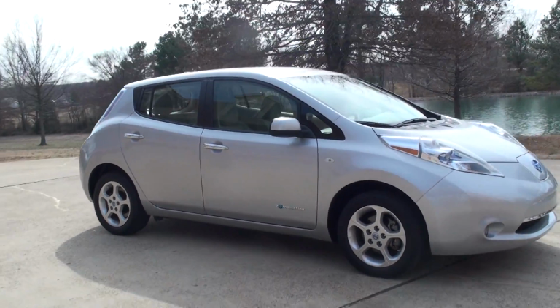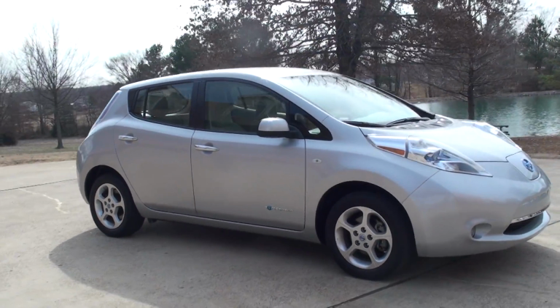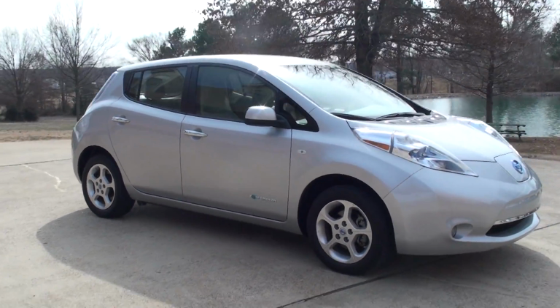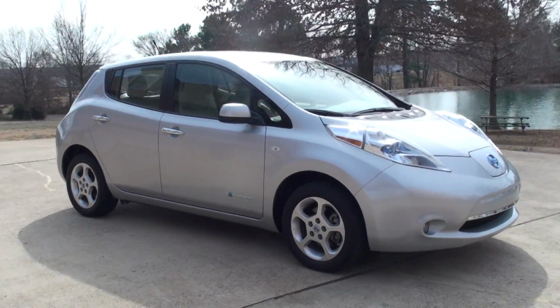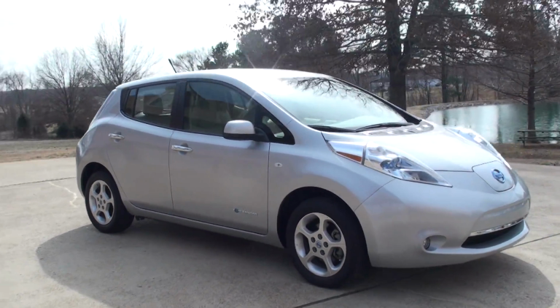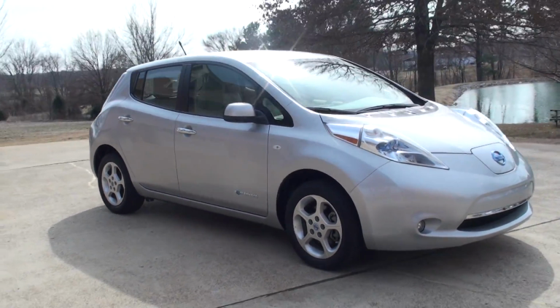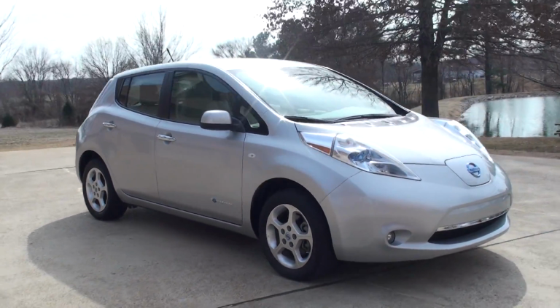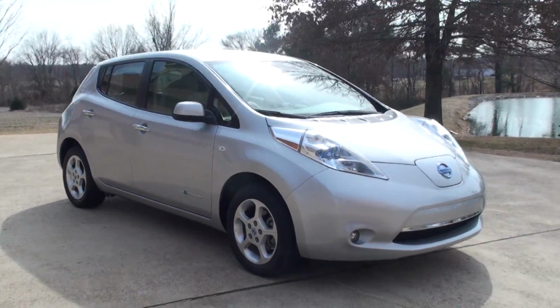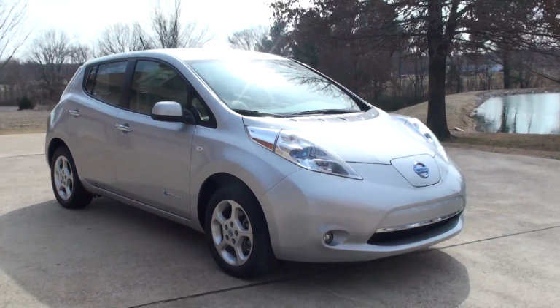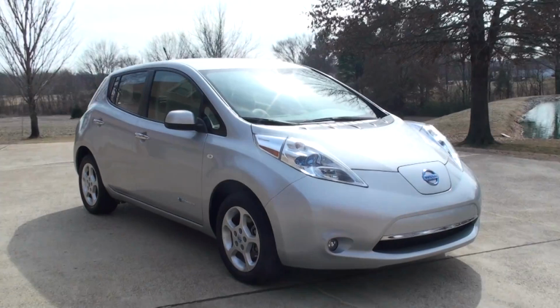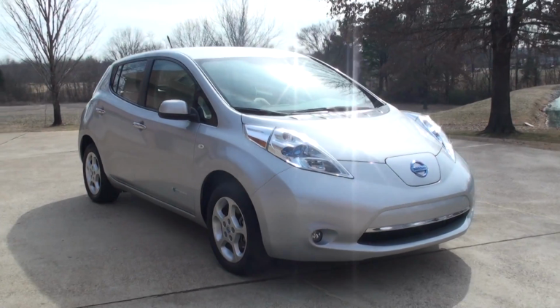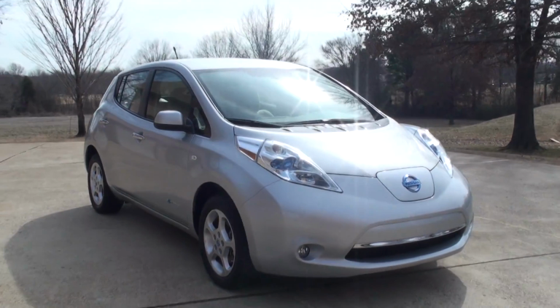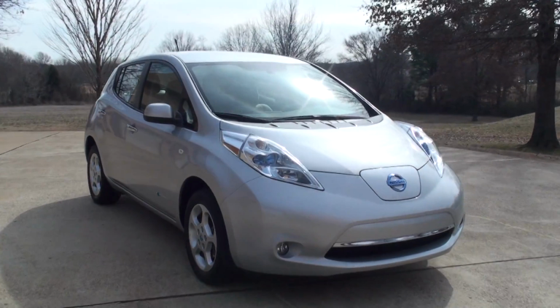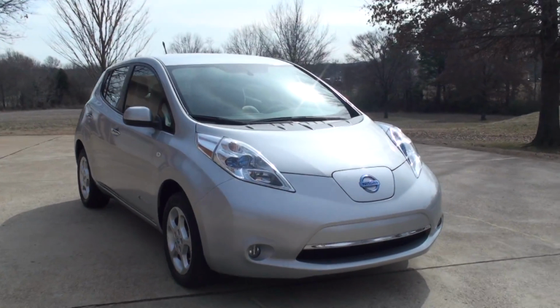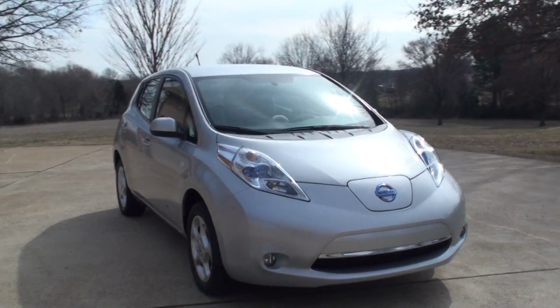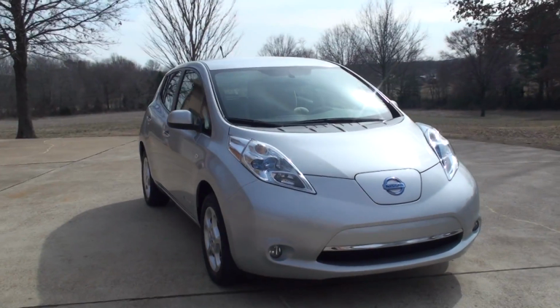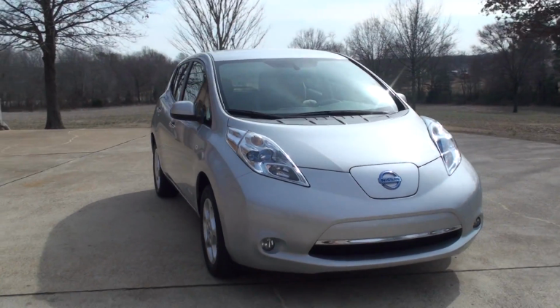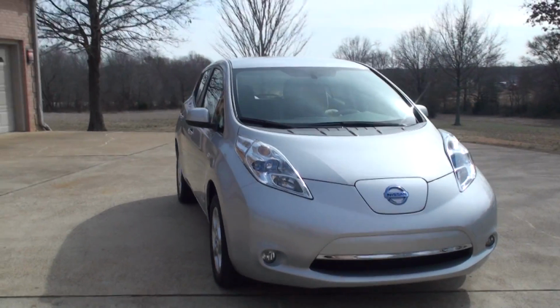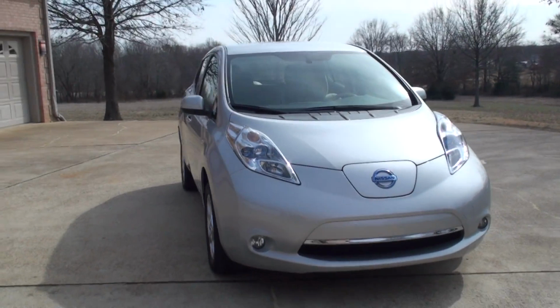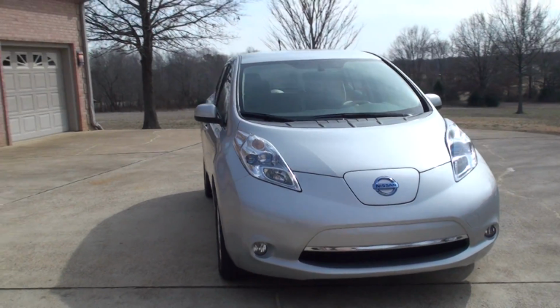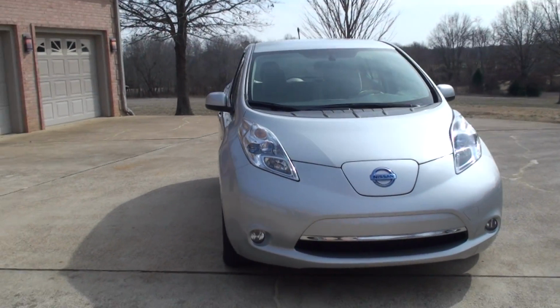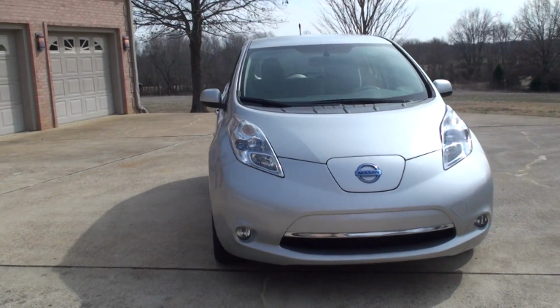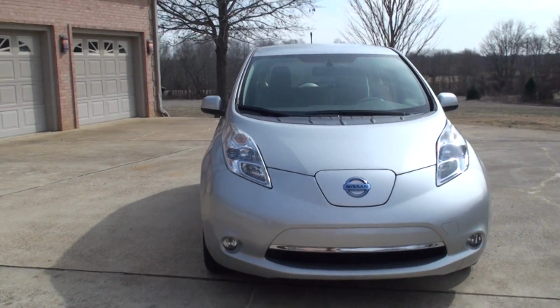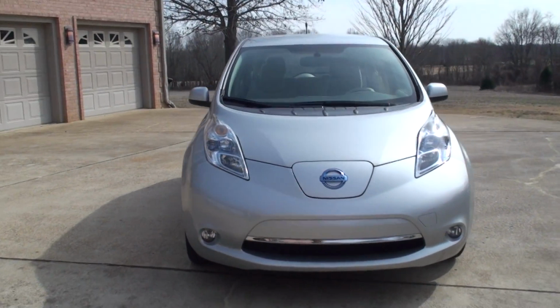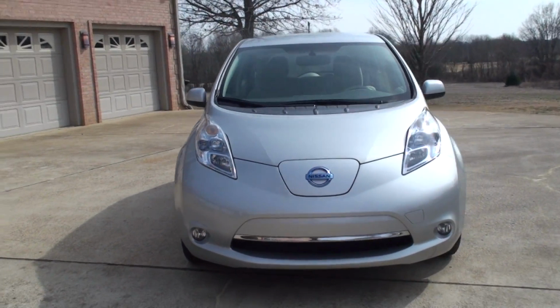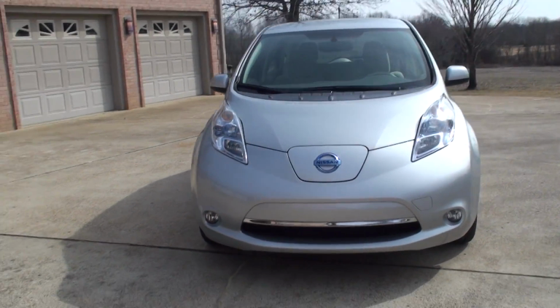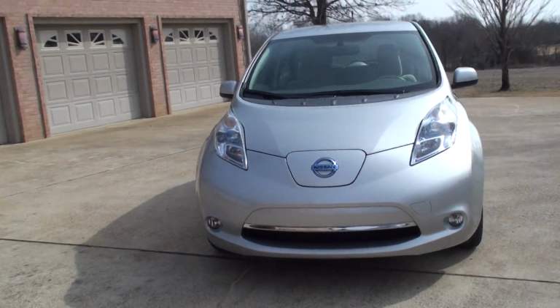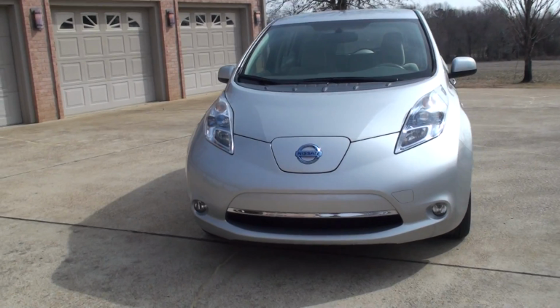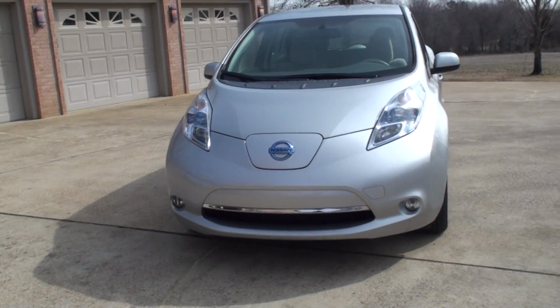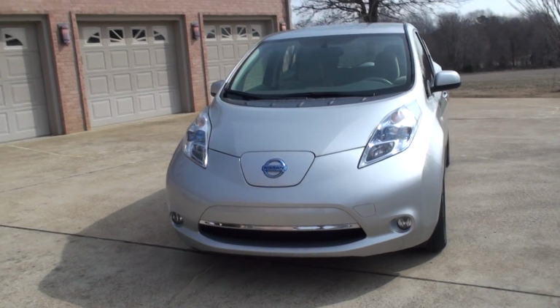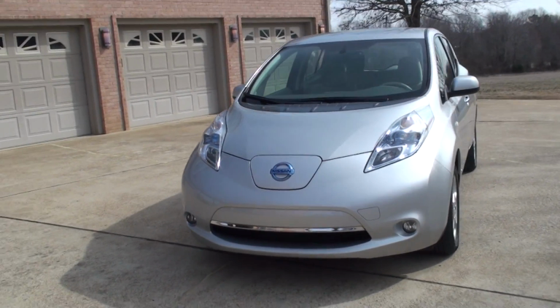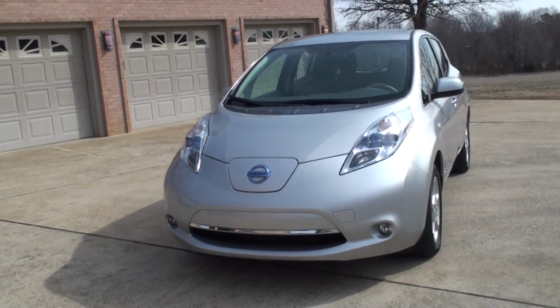Very nice car. This one has a fog light. It's got the HID — real bright white lights. They're automatic; they come on when it gets dark.